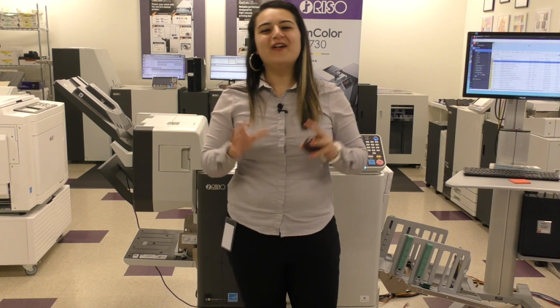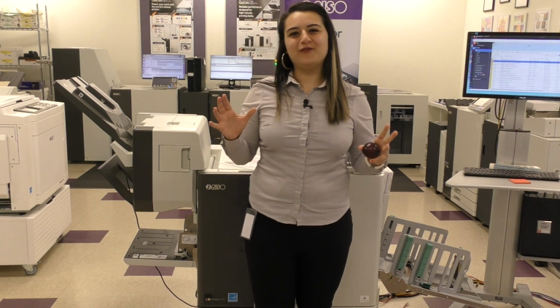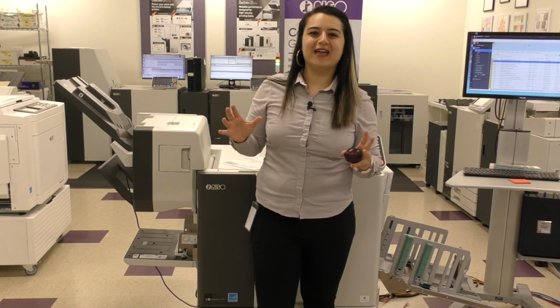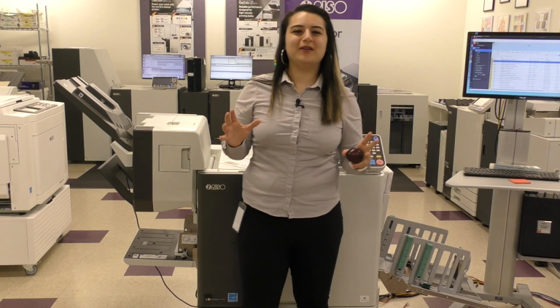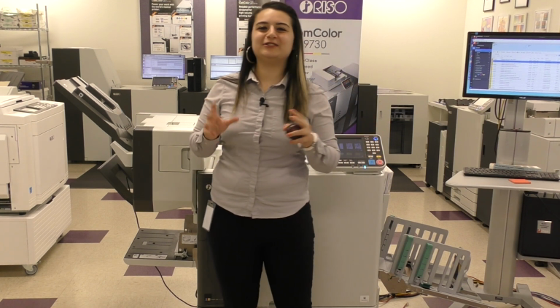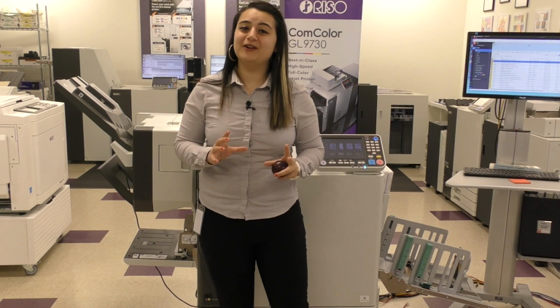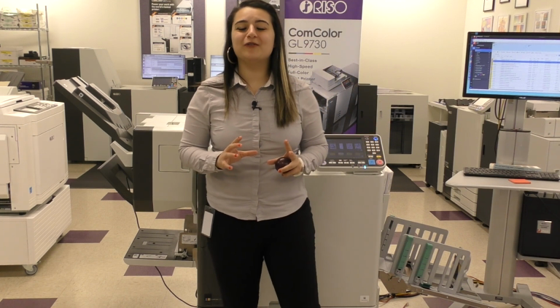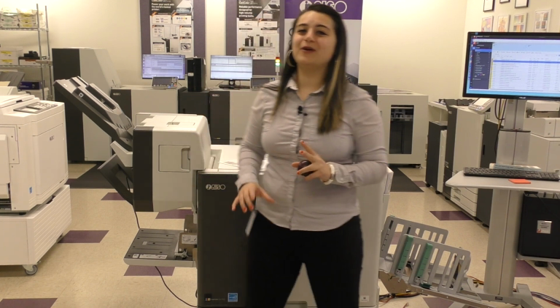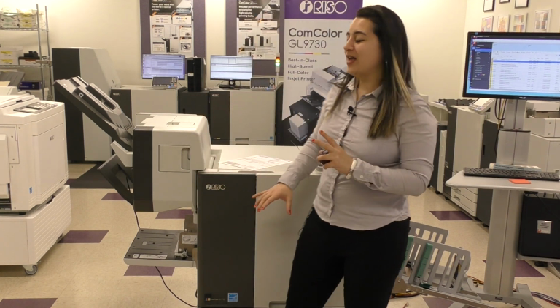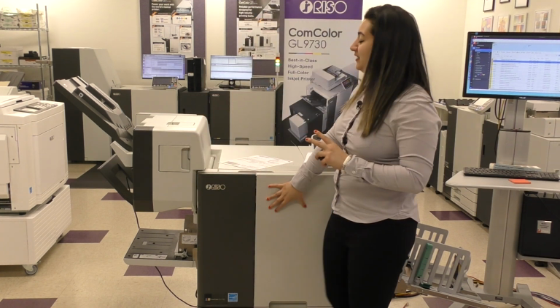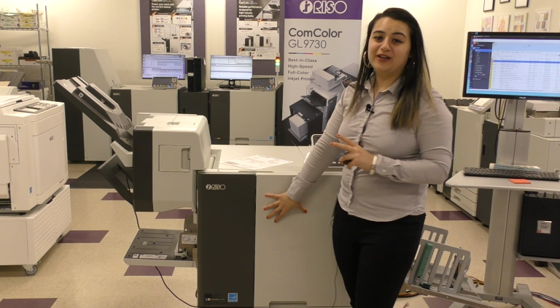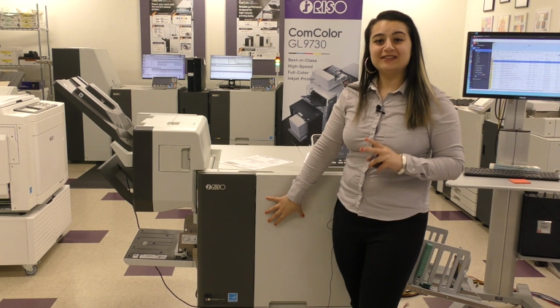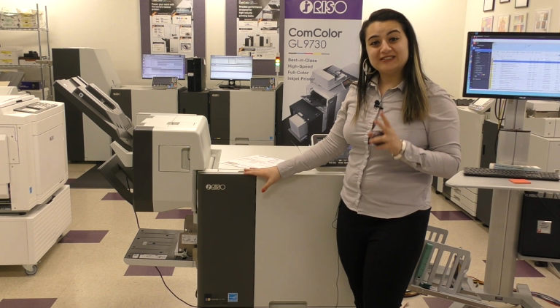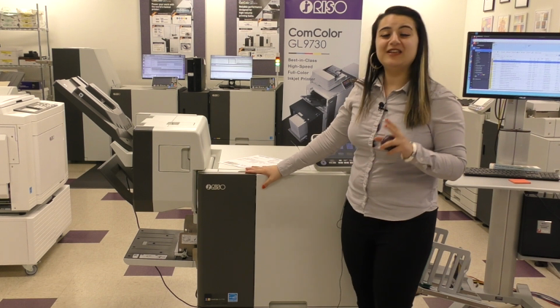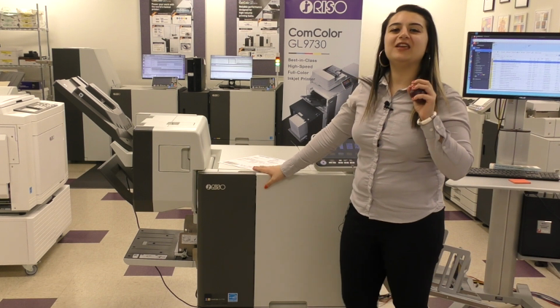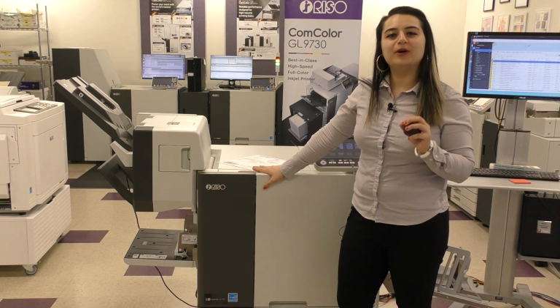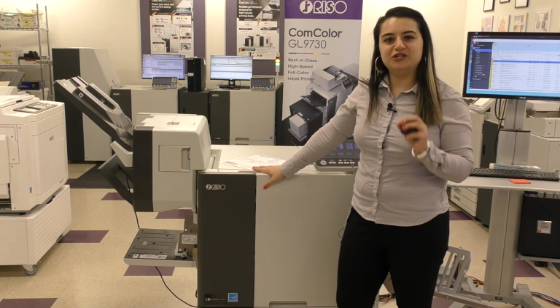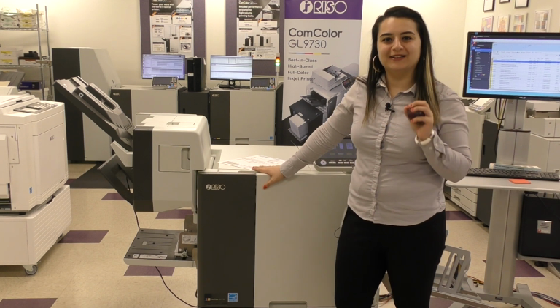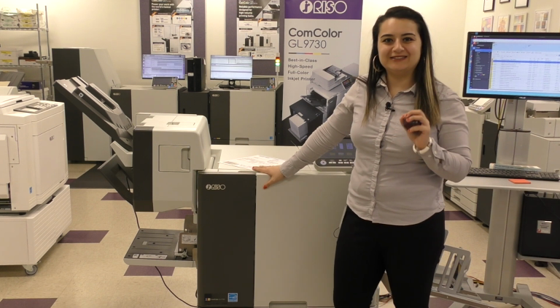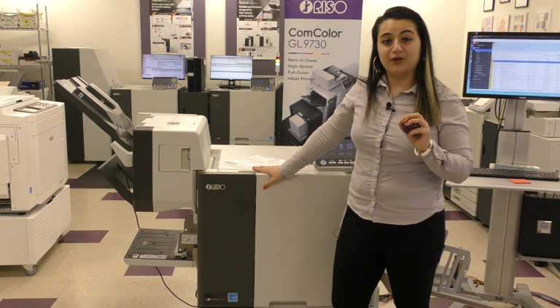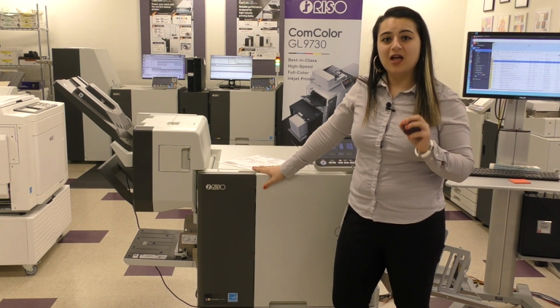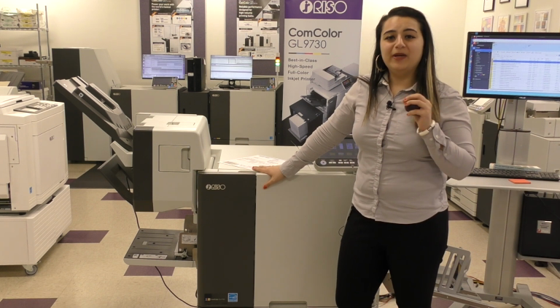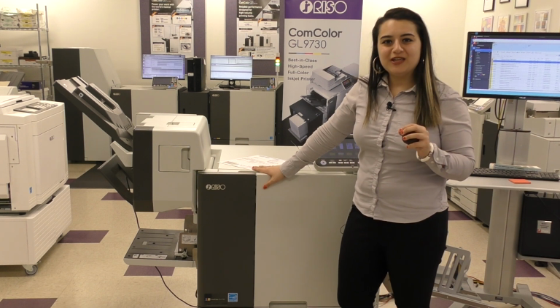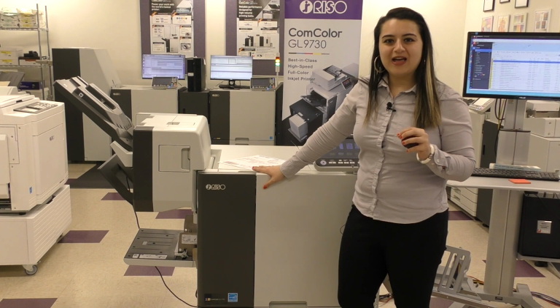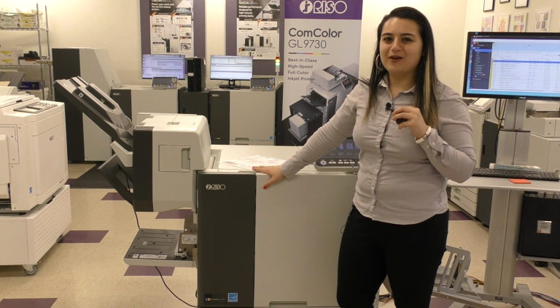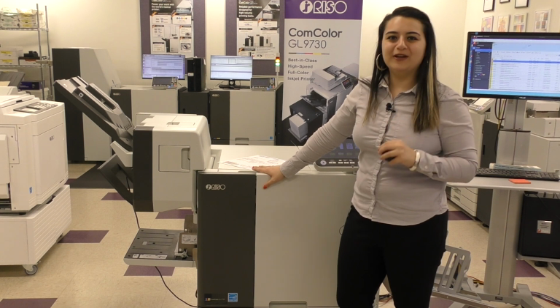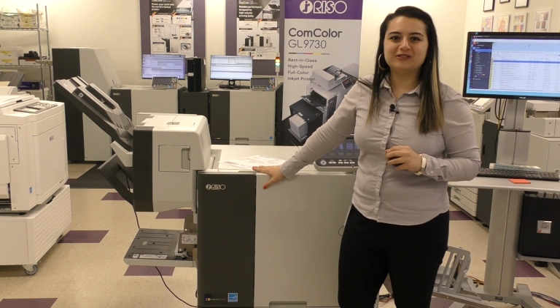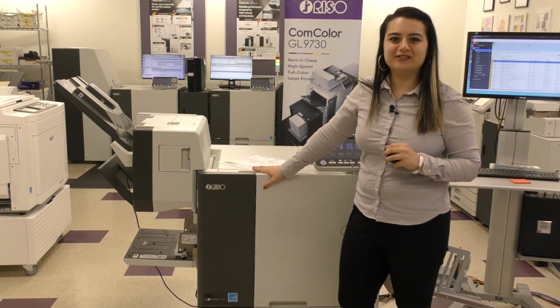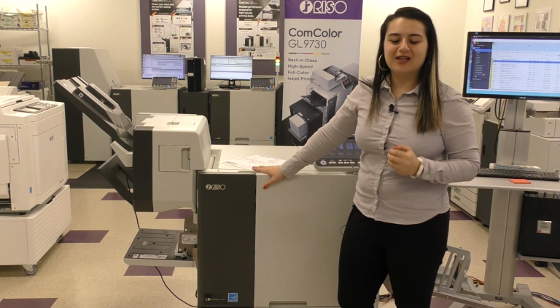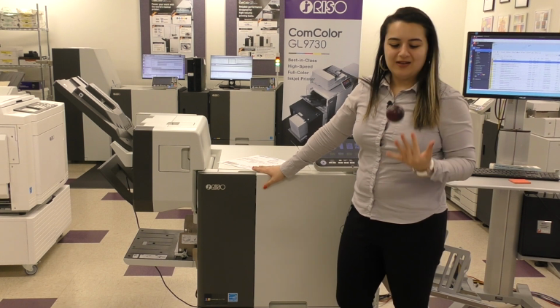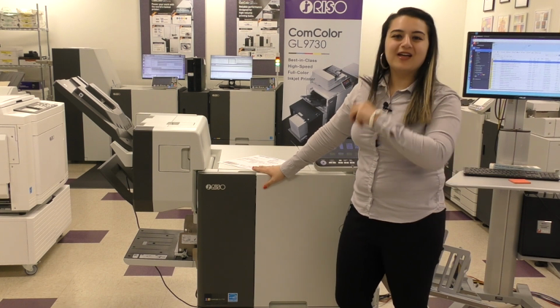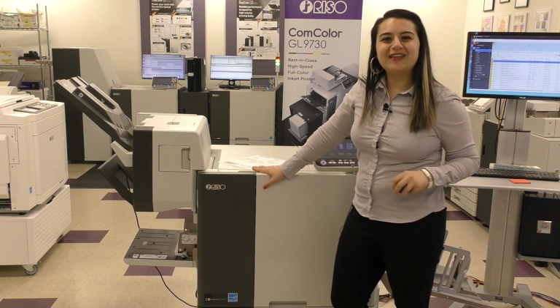Thank you for hanging out with me. This was a very quick overview of Riso Inkjet, specifically the Comcolor GL9730. Make sure to keep an eye out — we have new Ink Drops coming soon. Have a good day.